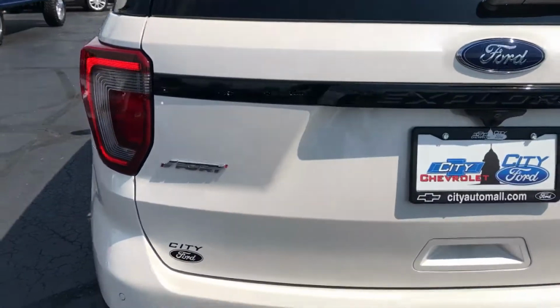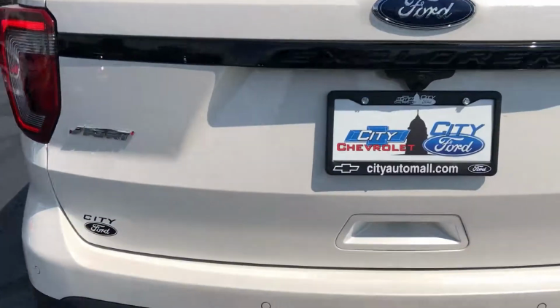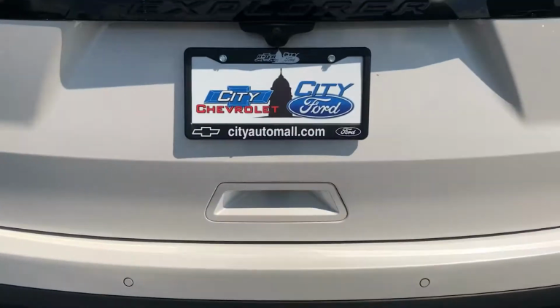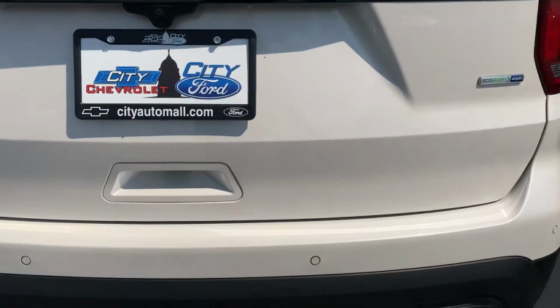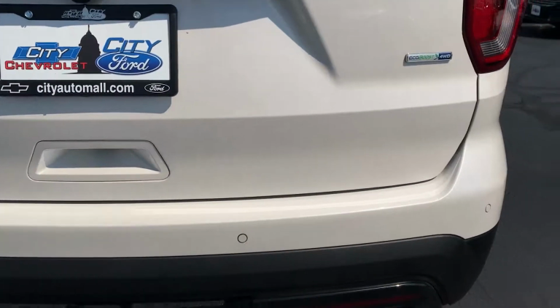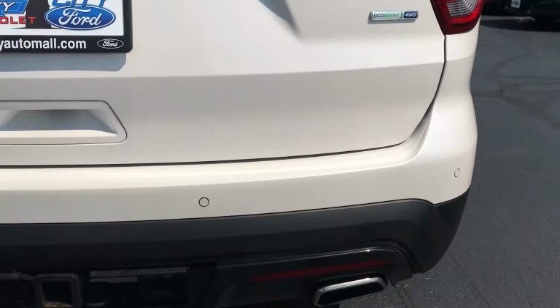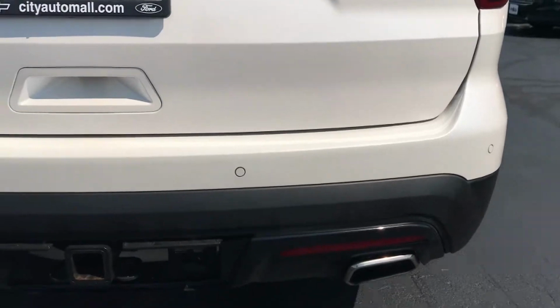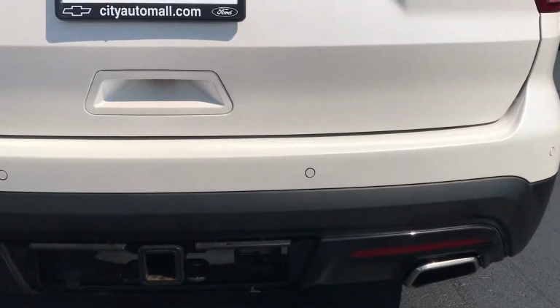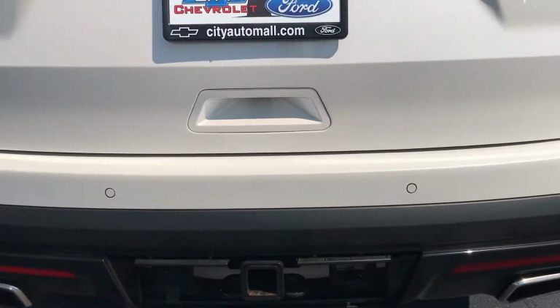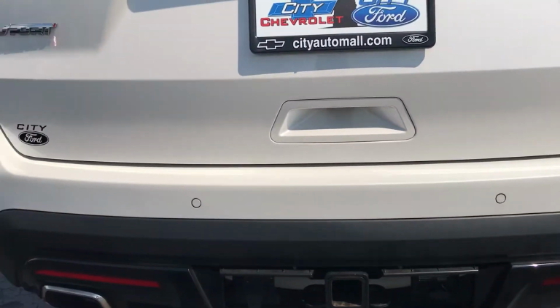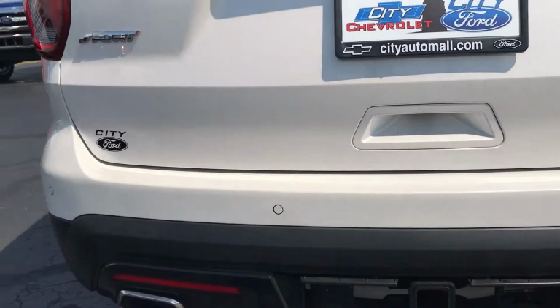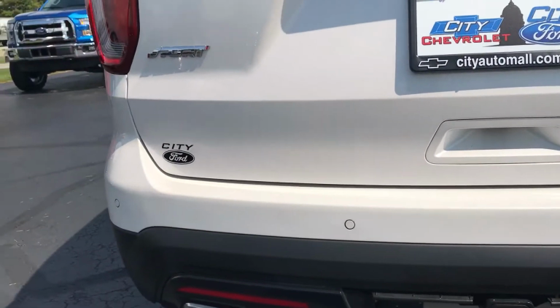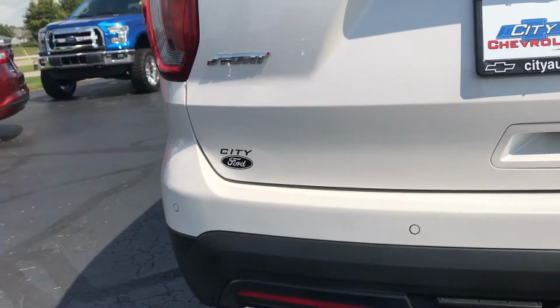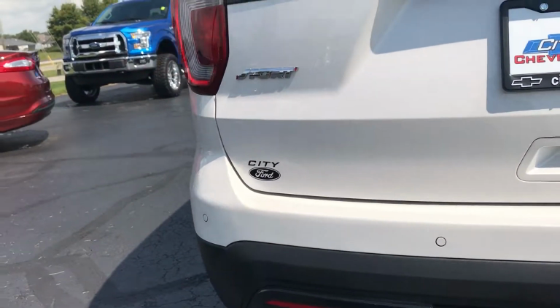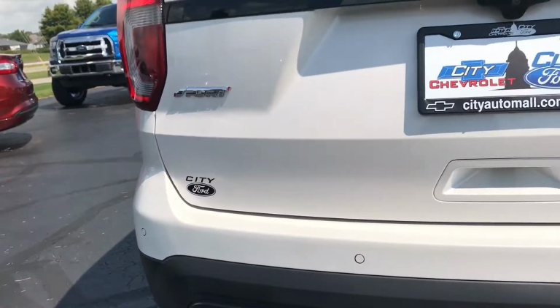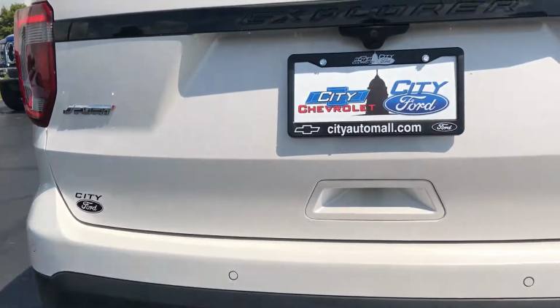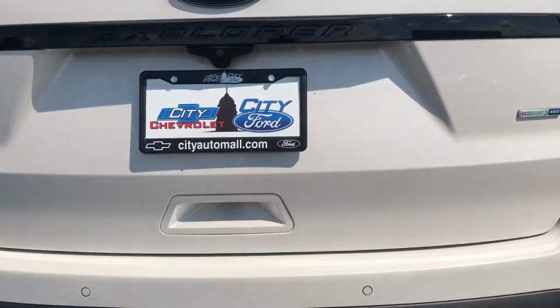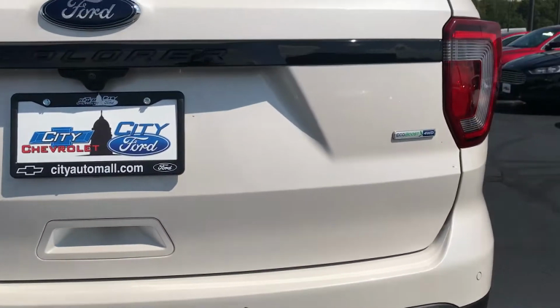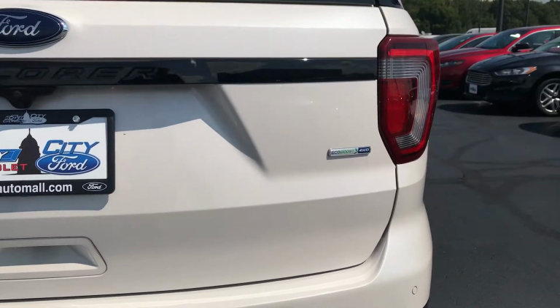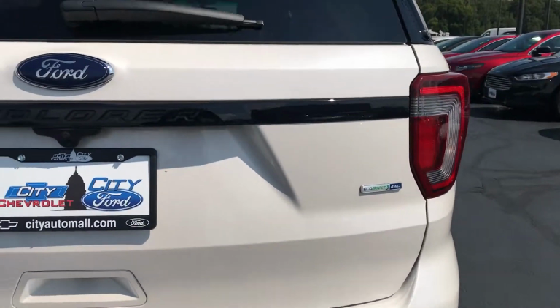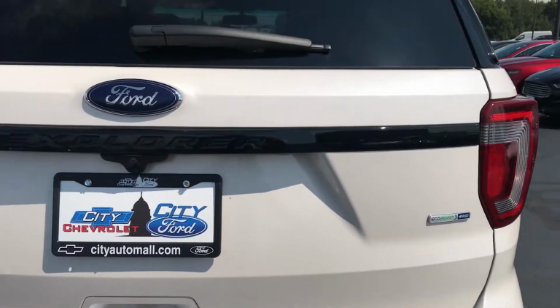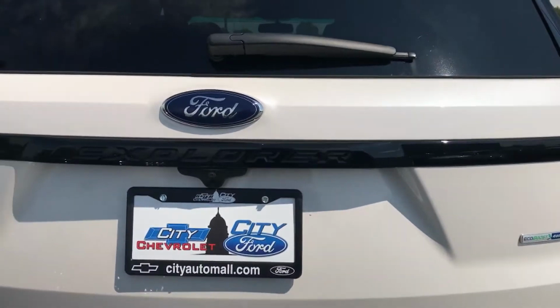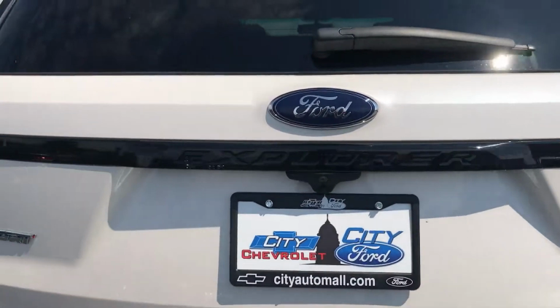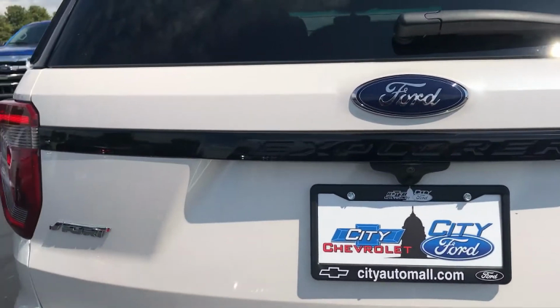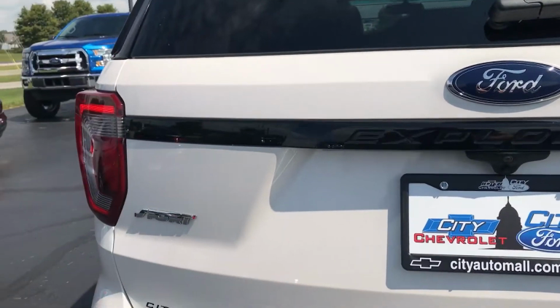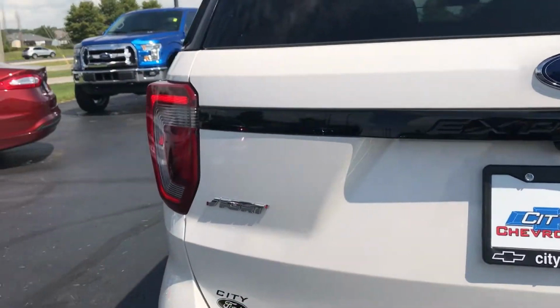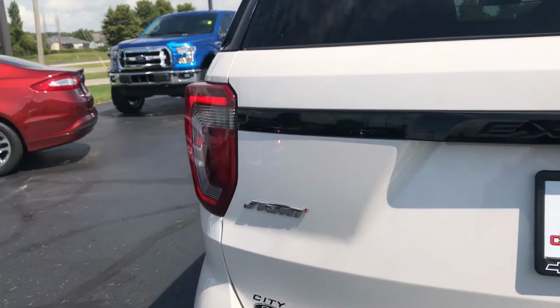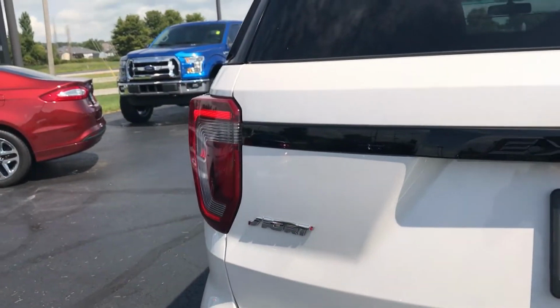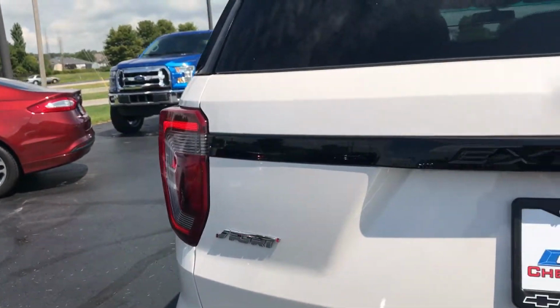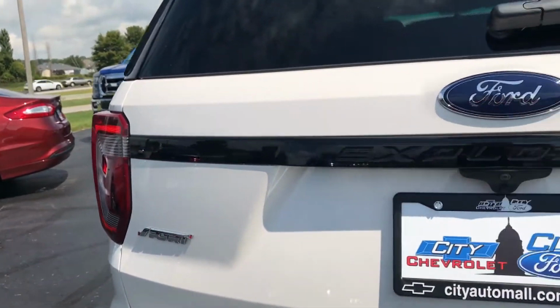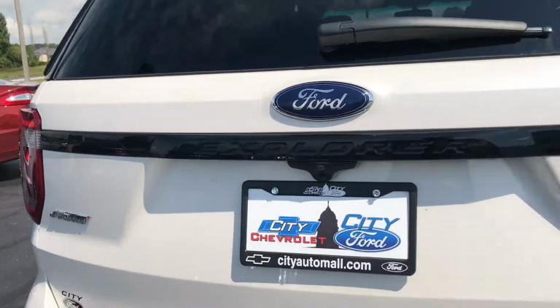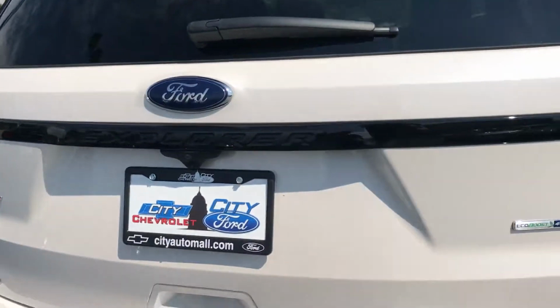Here's the back. No dents or dings. Here's the back trunk. No chips, no scratches.